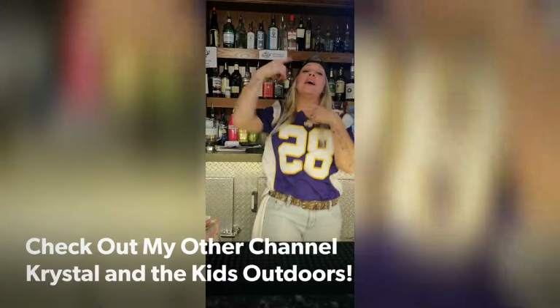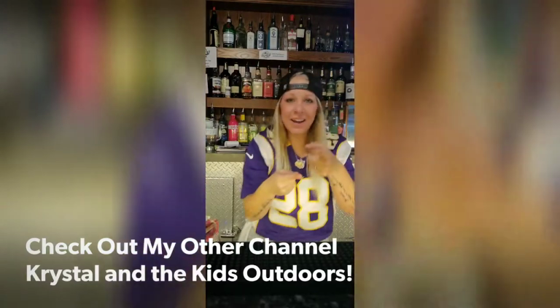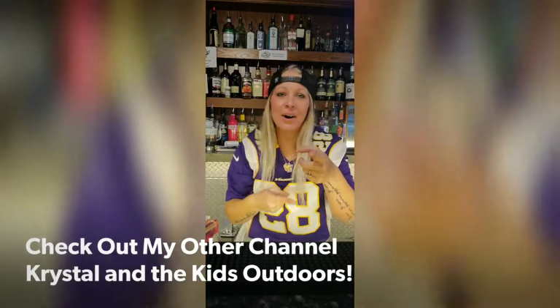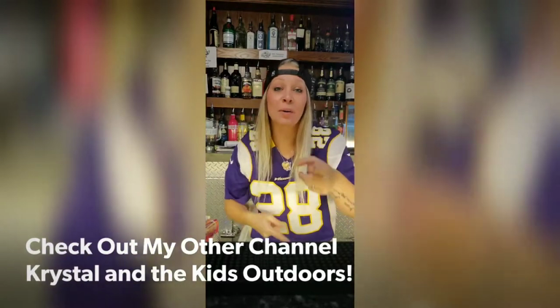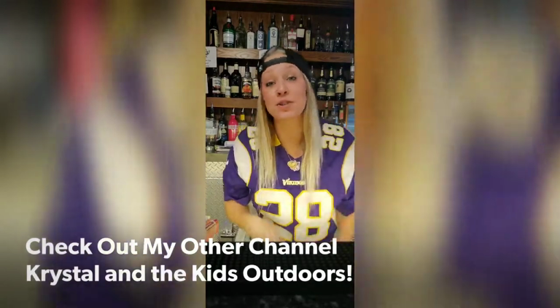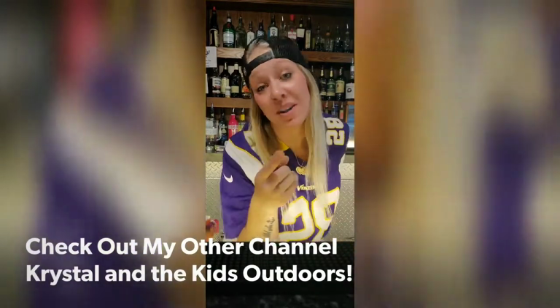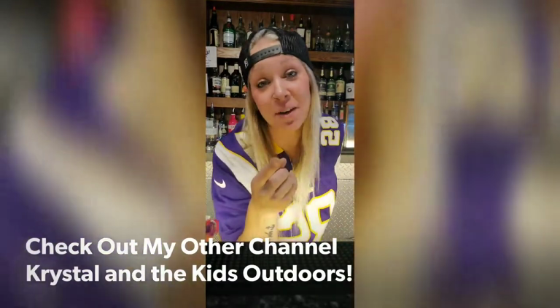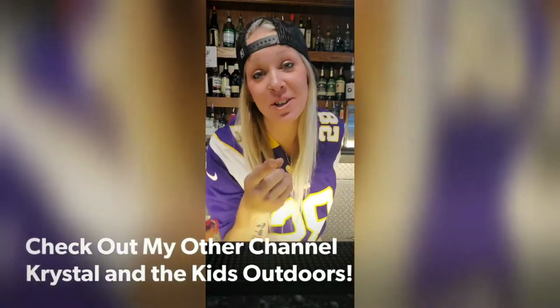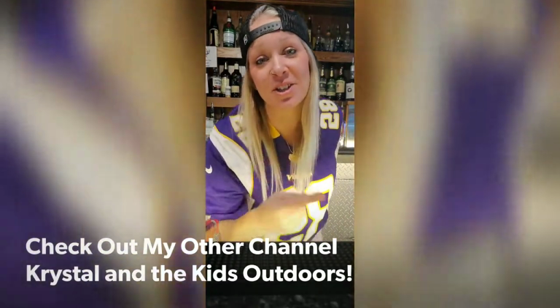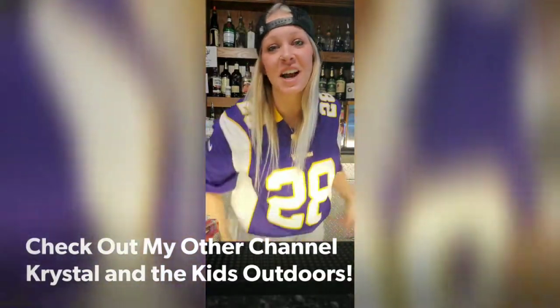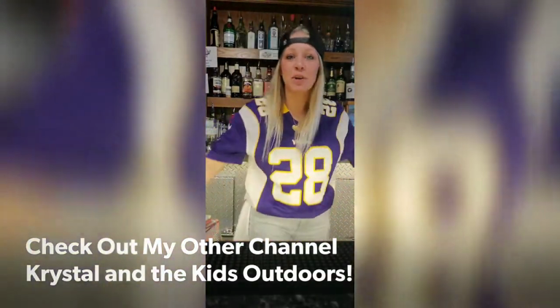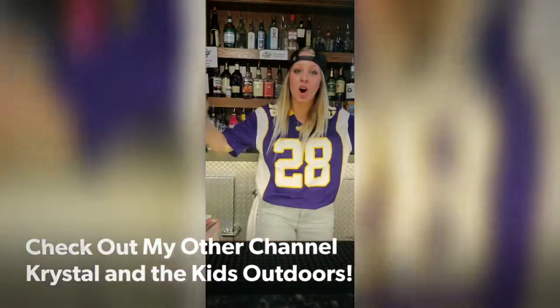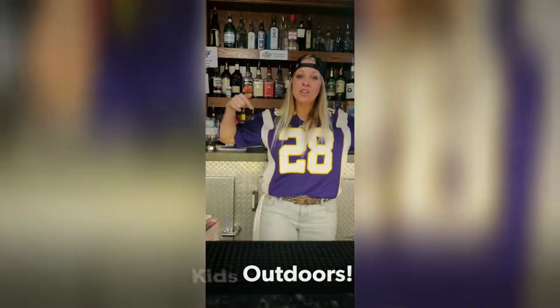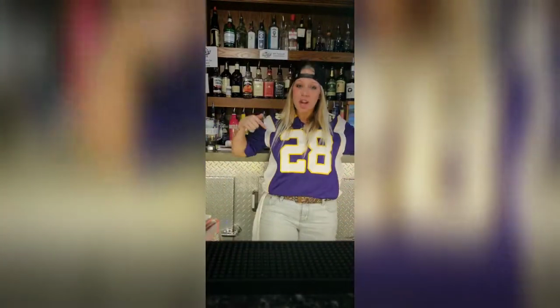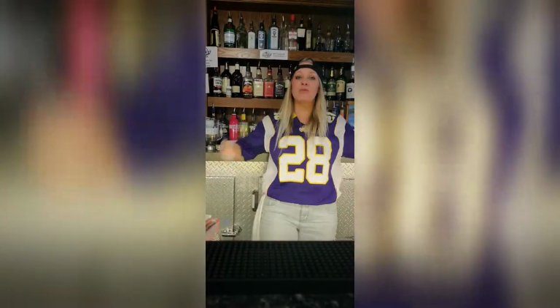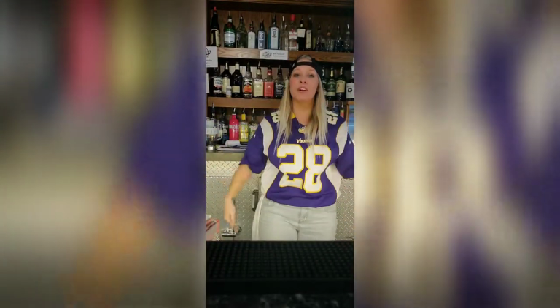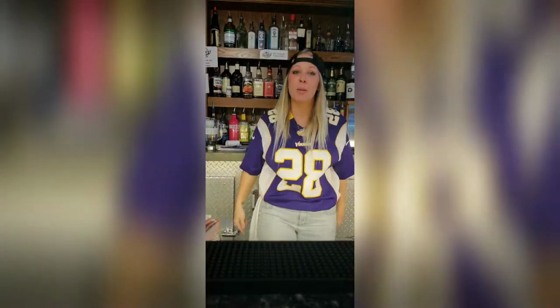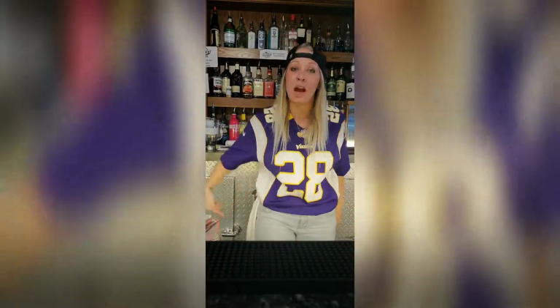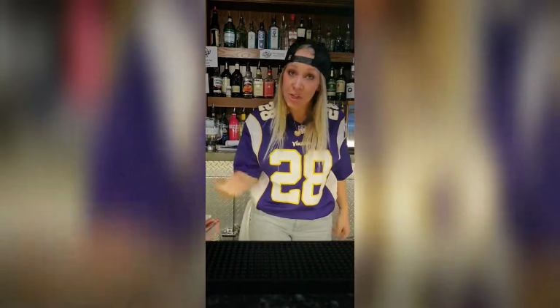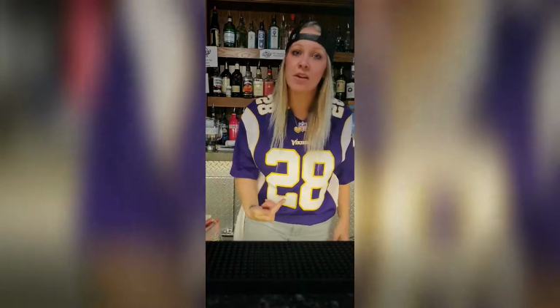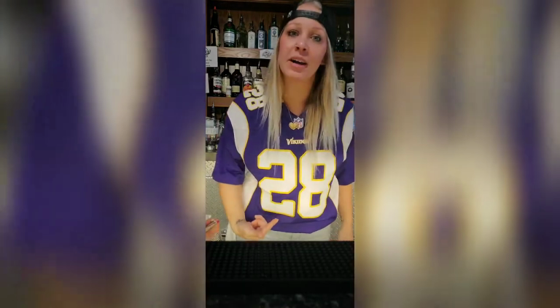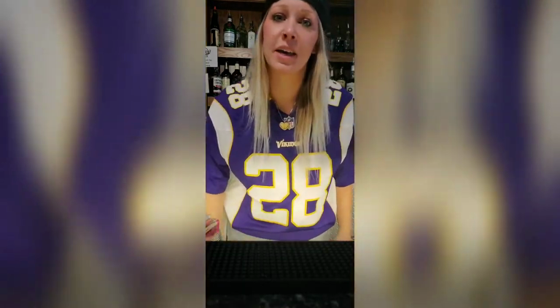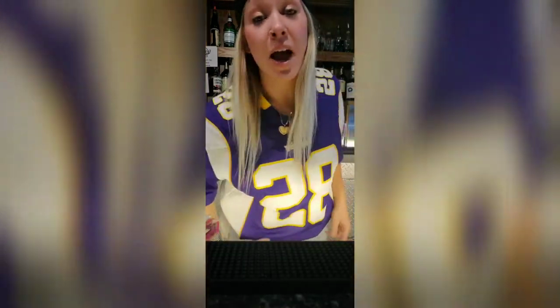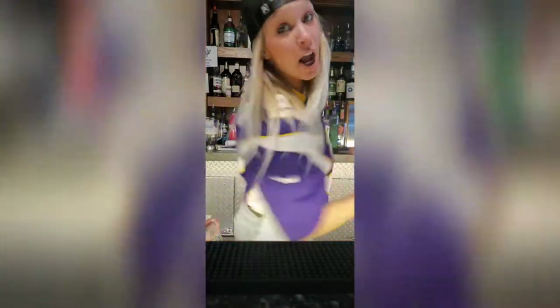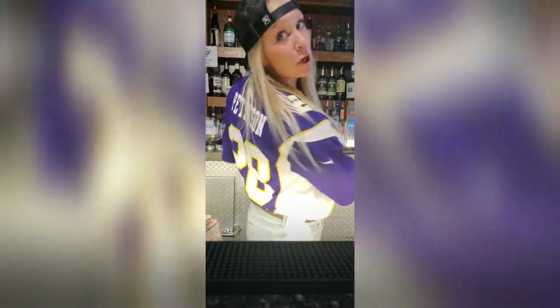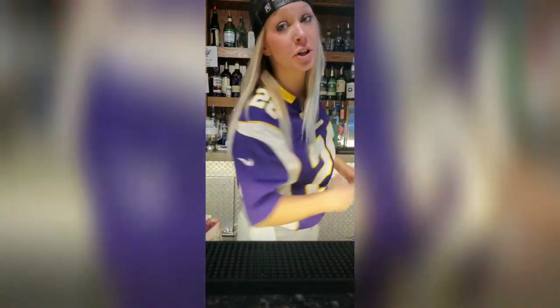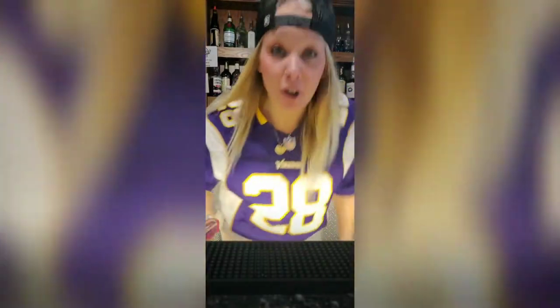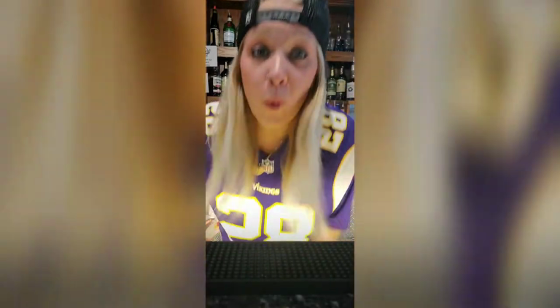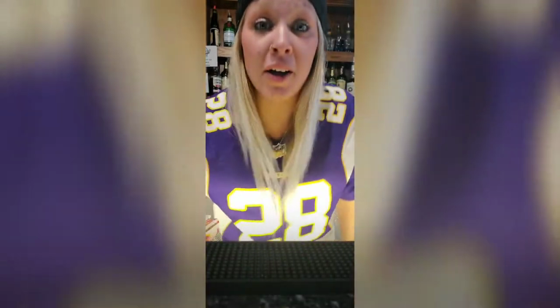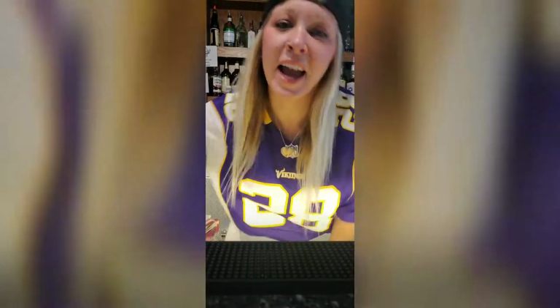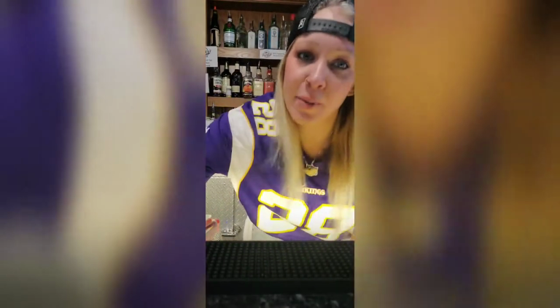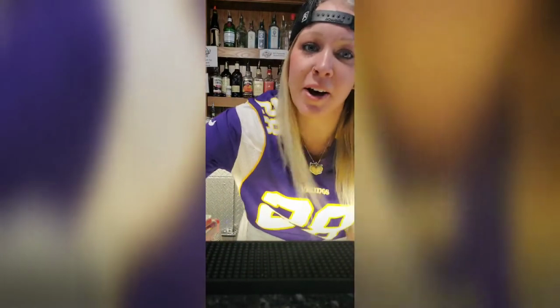Hey y'all! Welcome back to Montana Mixologist. I am here on Sunday Funday repping the Vikings and Peterson. What? Anyway, y'all.